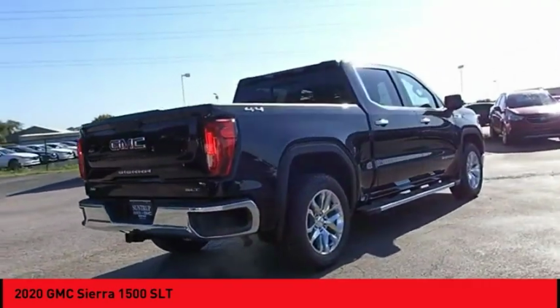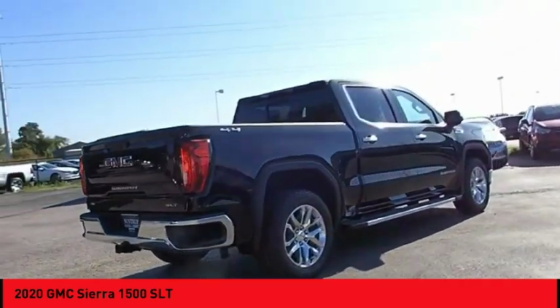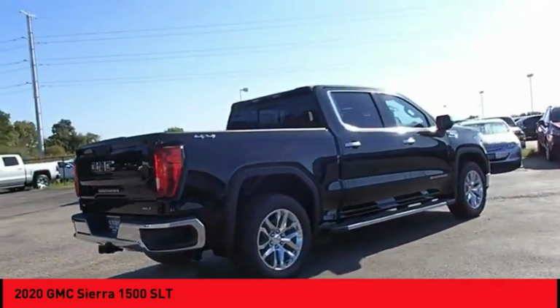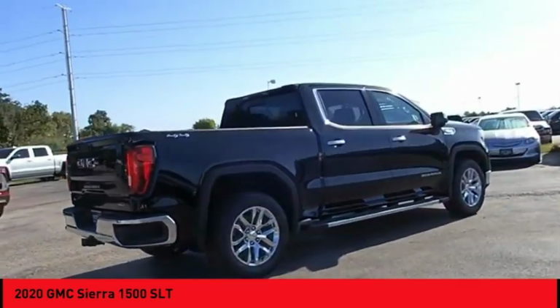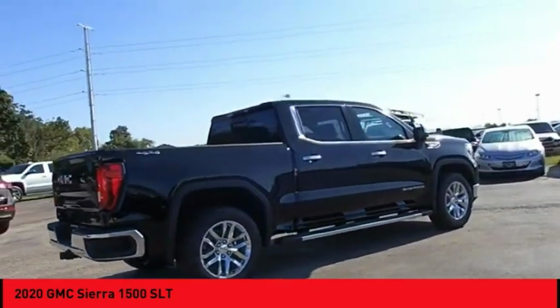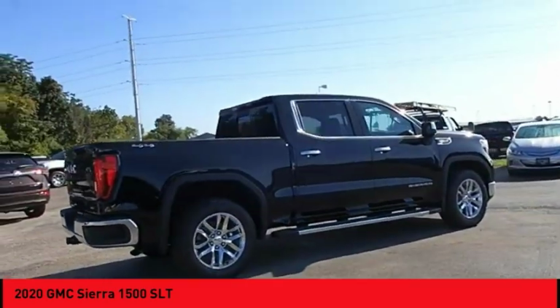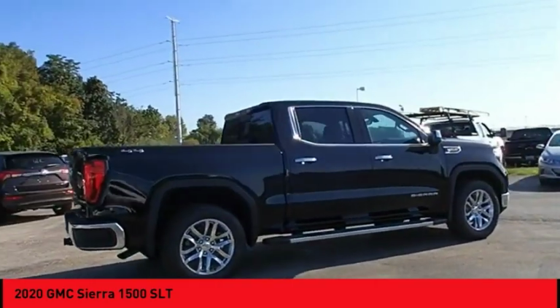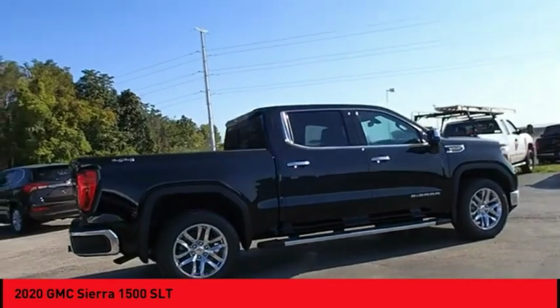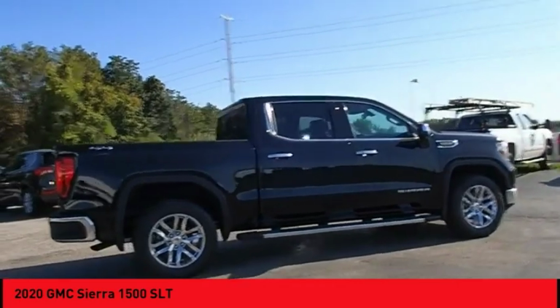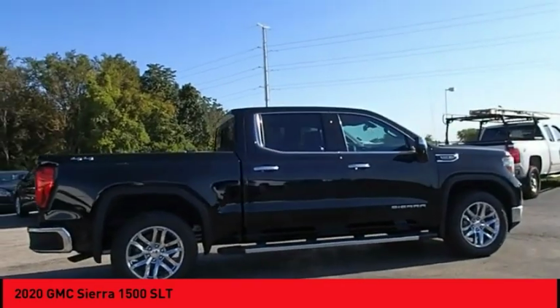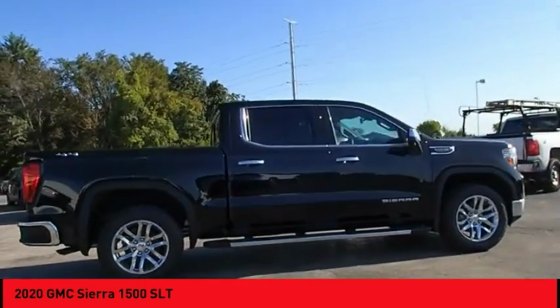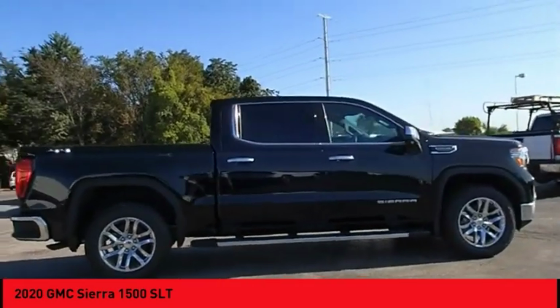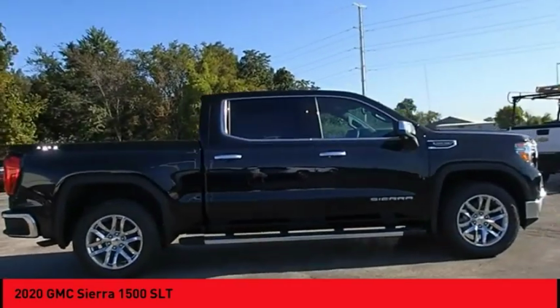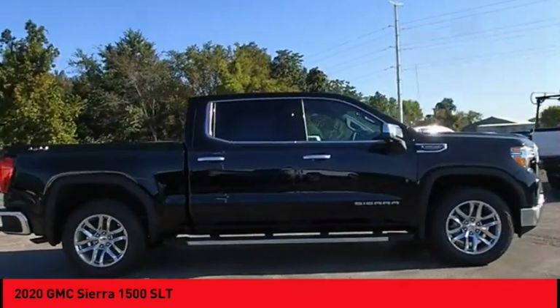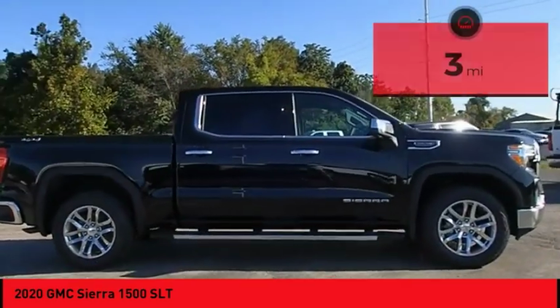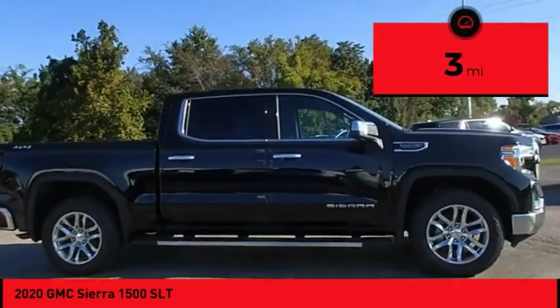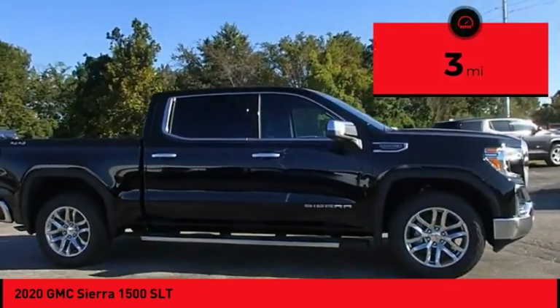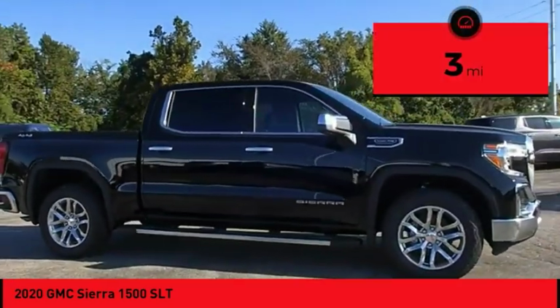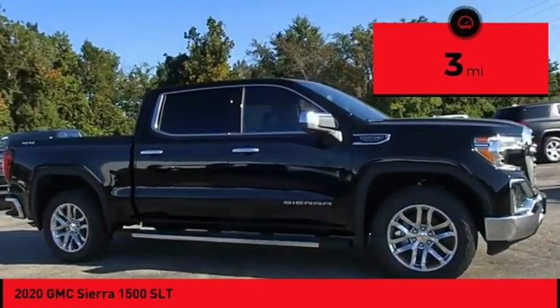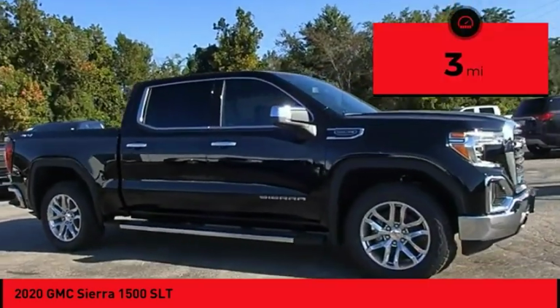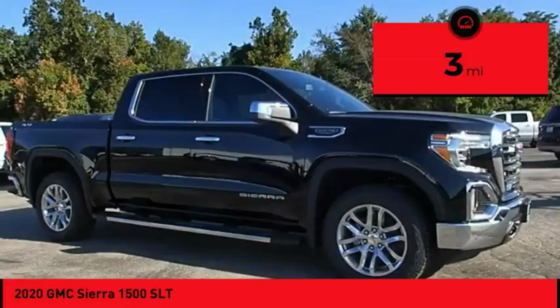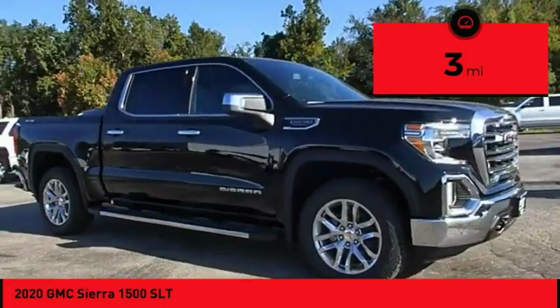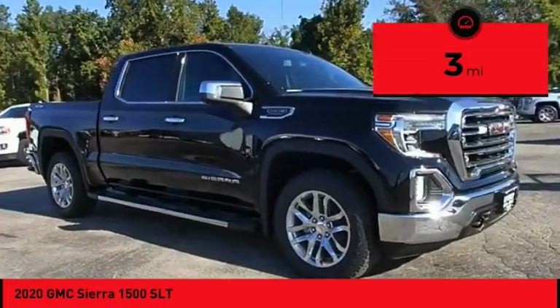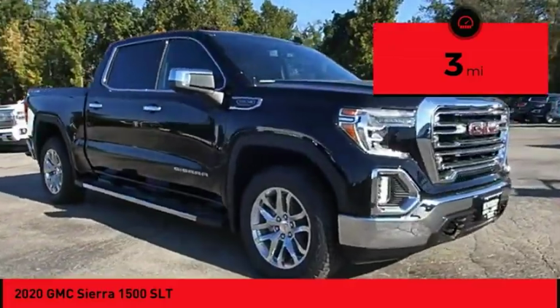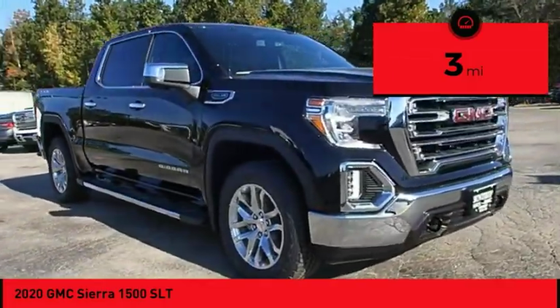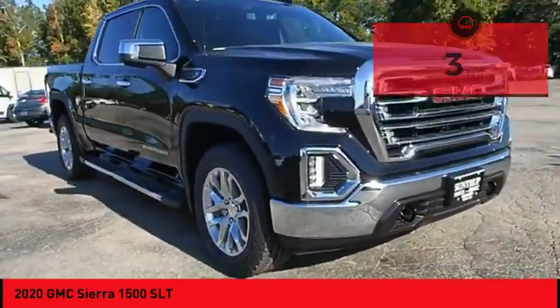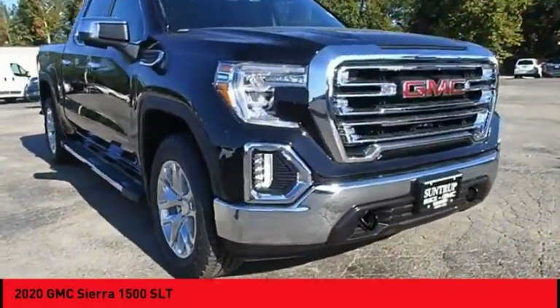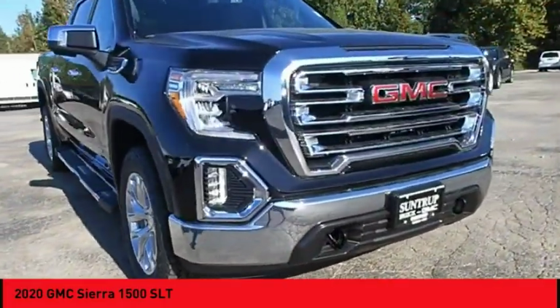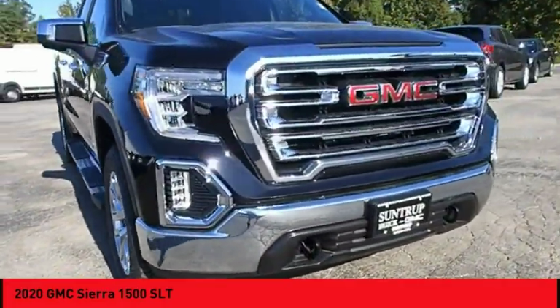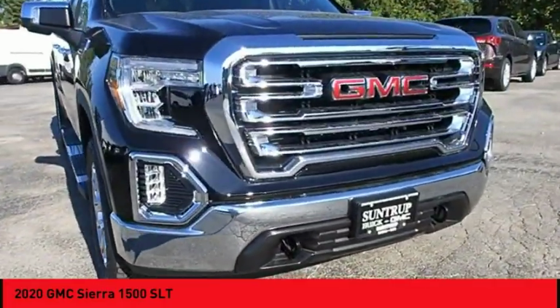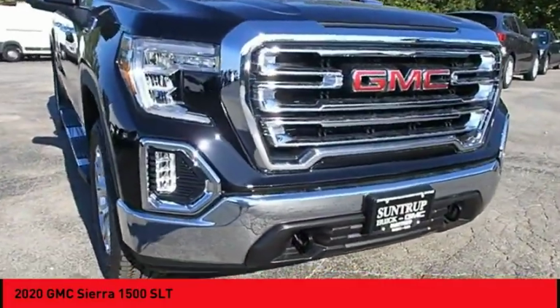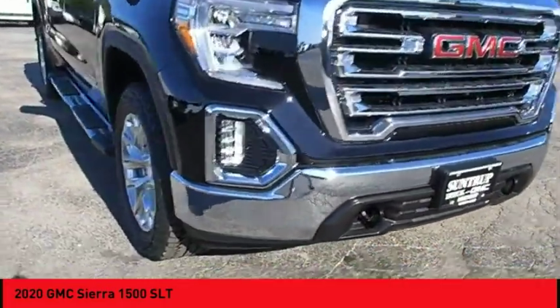Power and advanced technology can both be found in this fantastic truck. This vehicle has less than 100 miles. Wouldn't you look great in this vehicle? Stop in today and see for yourself.